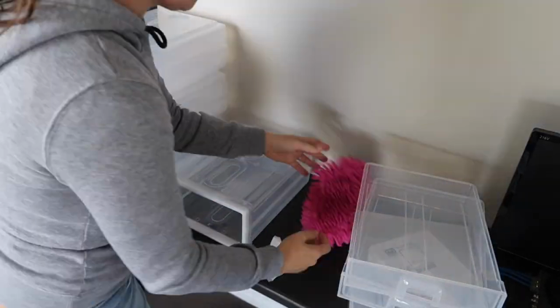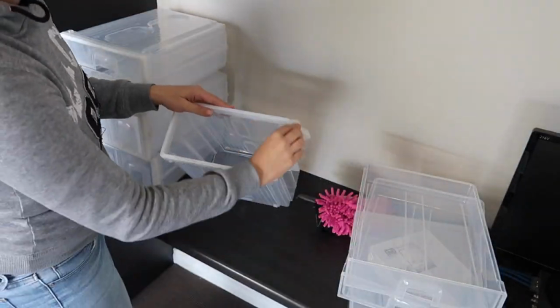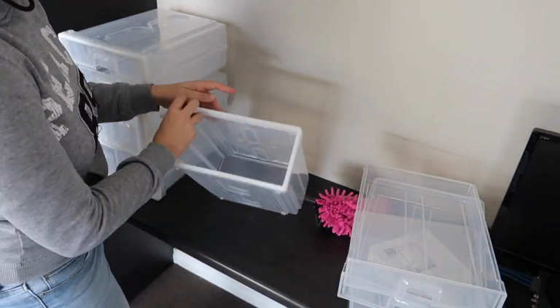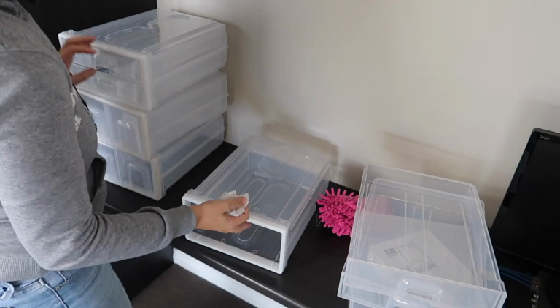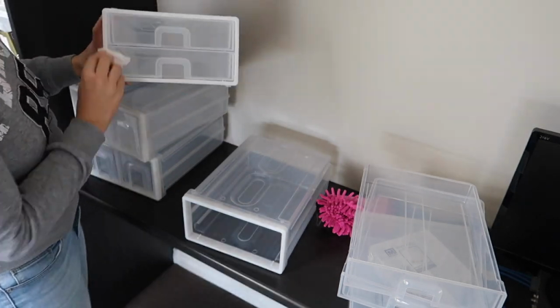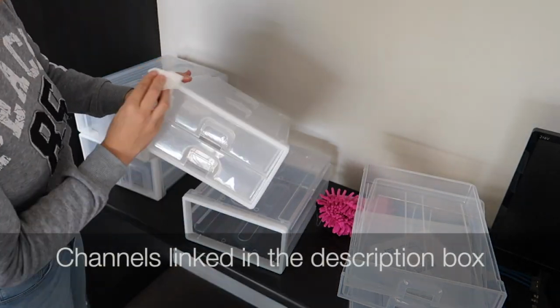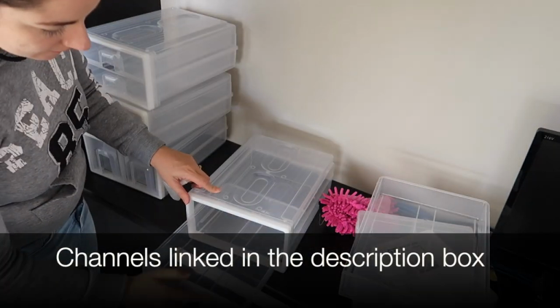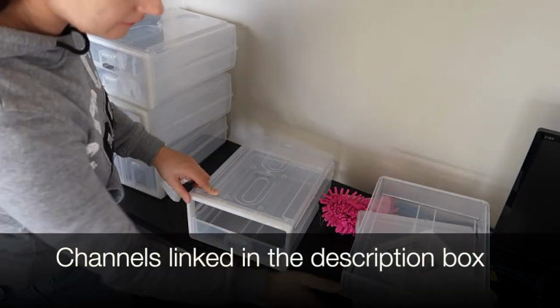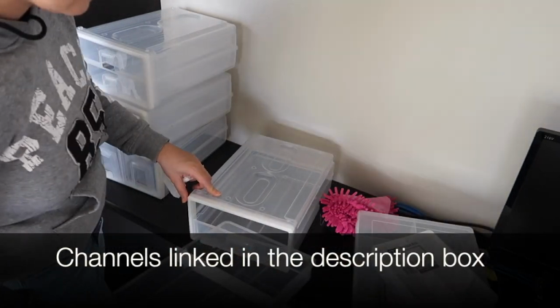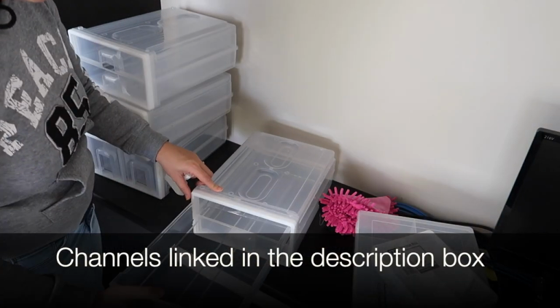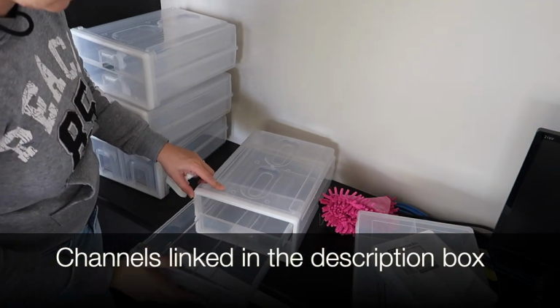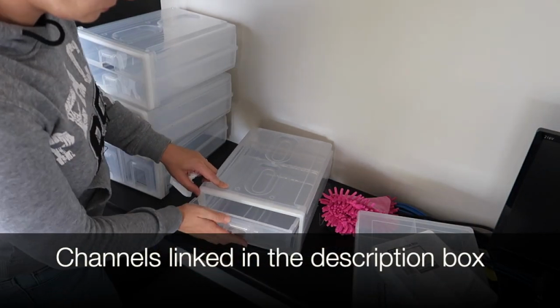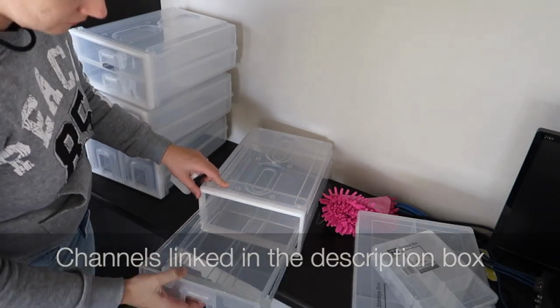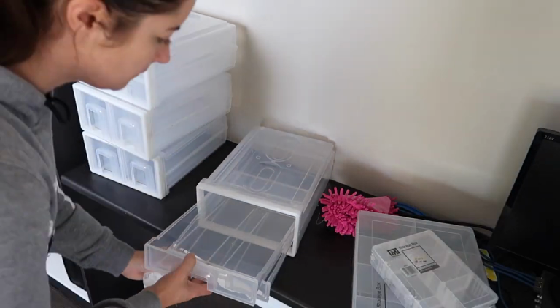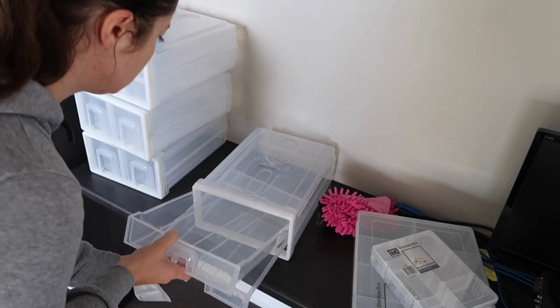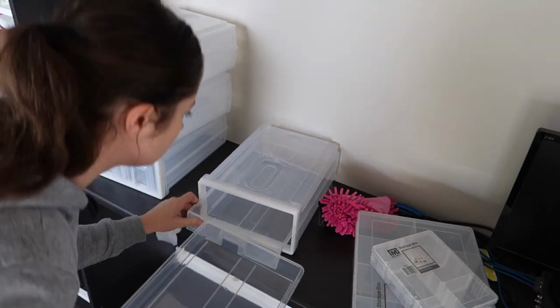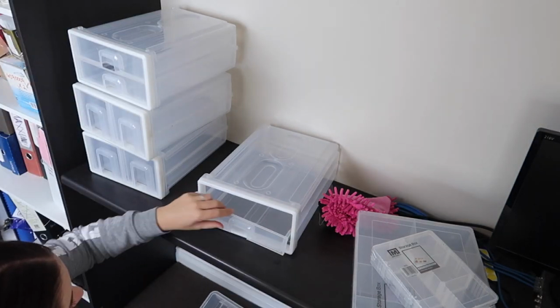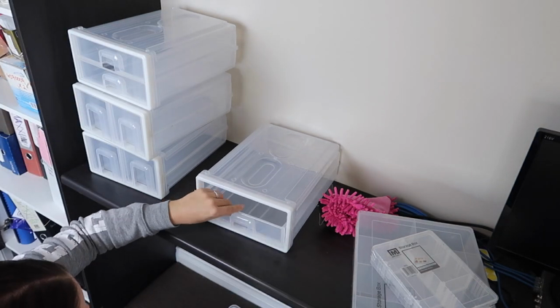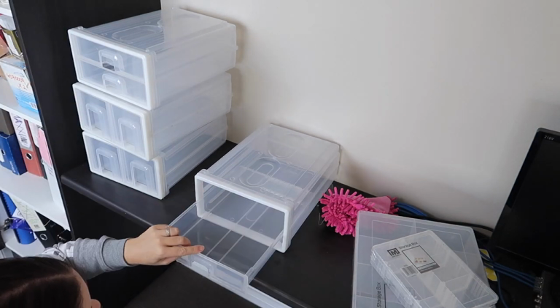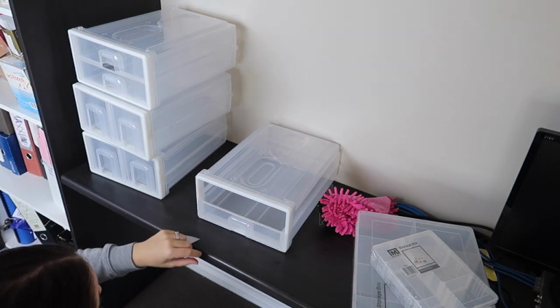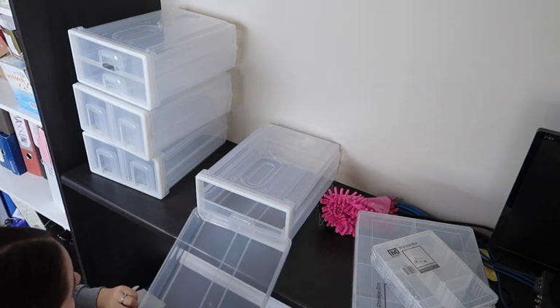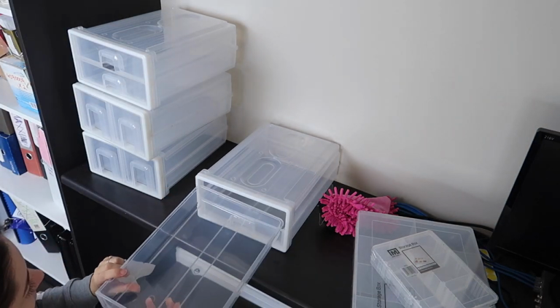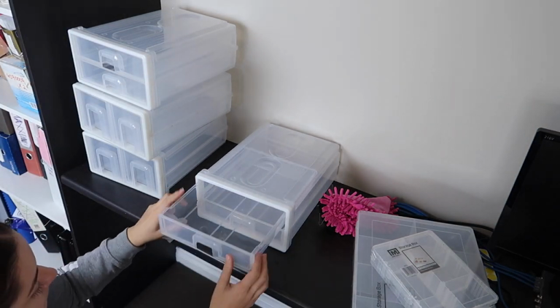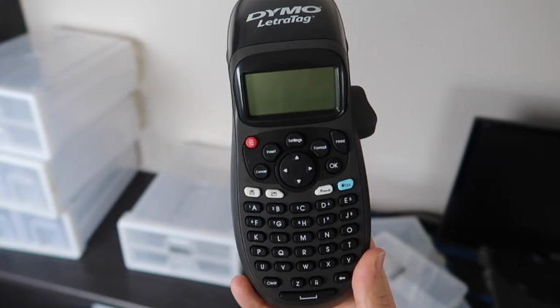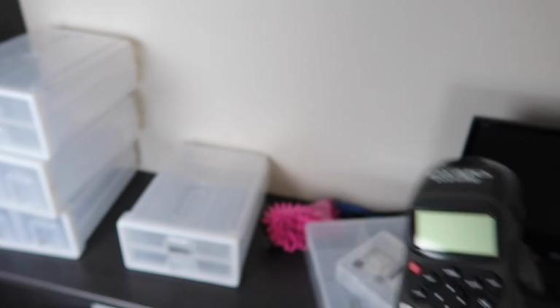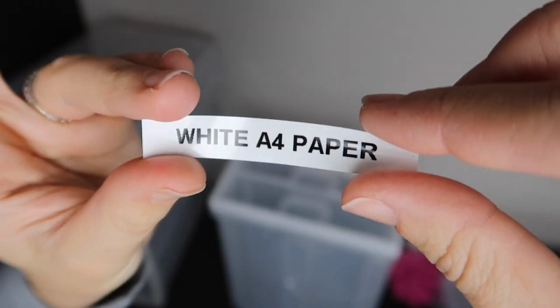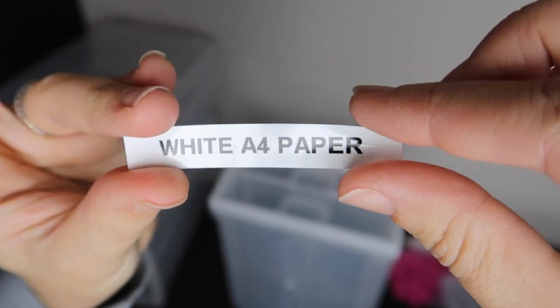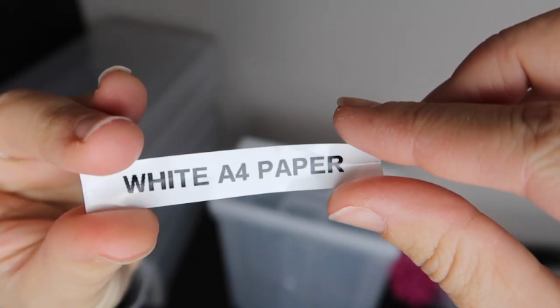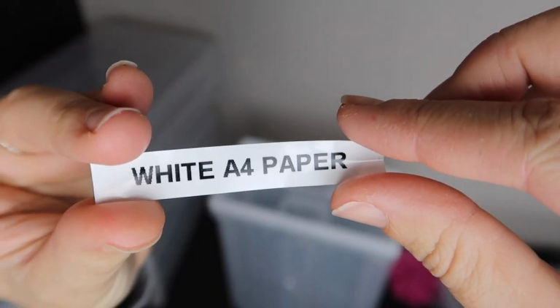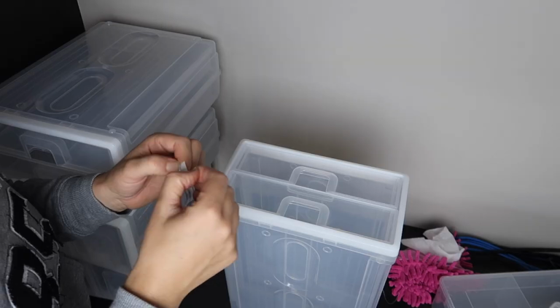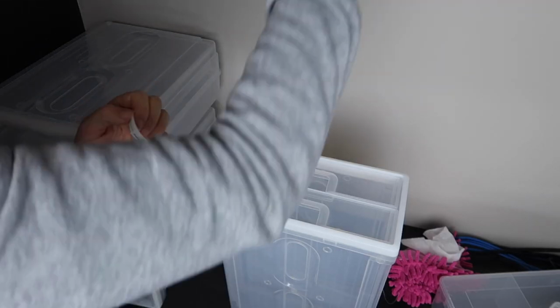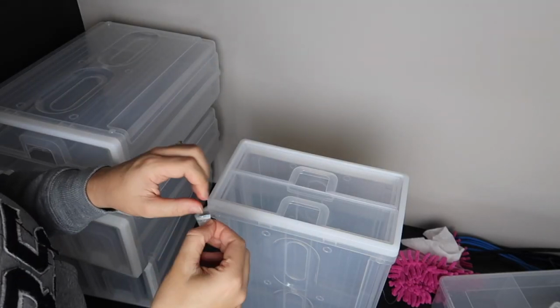My understanding of the KonMari method is that you need to remove everything from the space and tackle each item one at a time. I'm actually not going to do that today — I just have time constraints. I don't have time to make a massive mess, pull everything out, and then try to work on putting it all back.